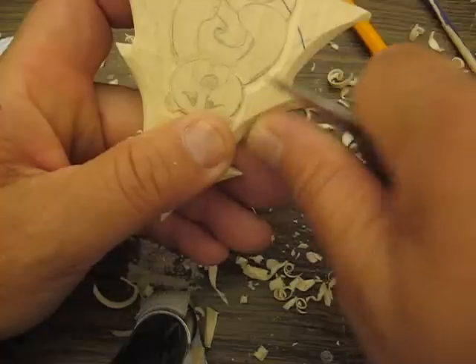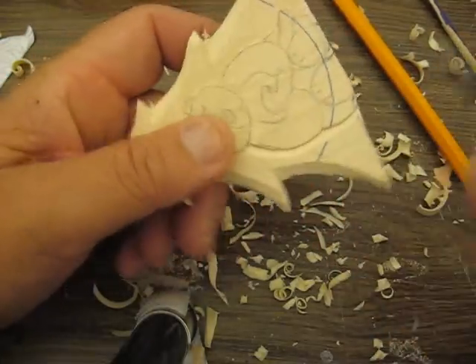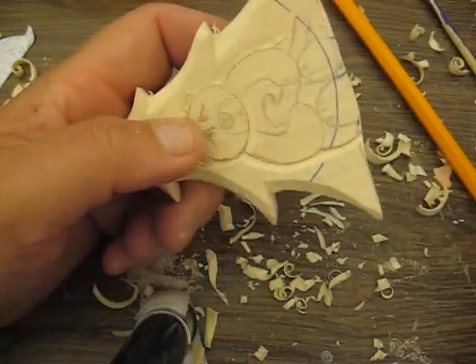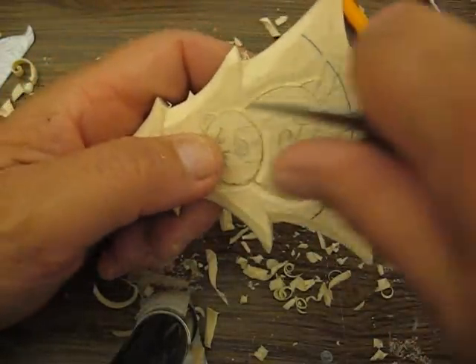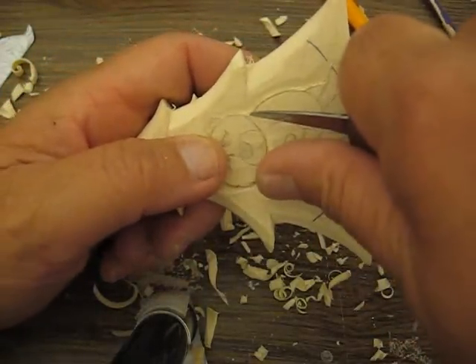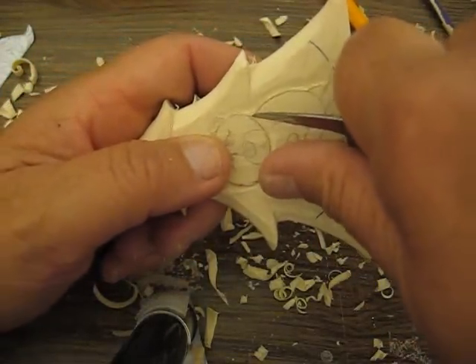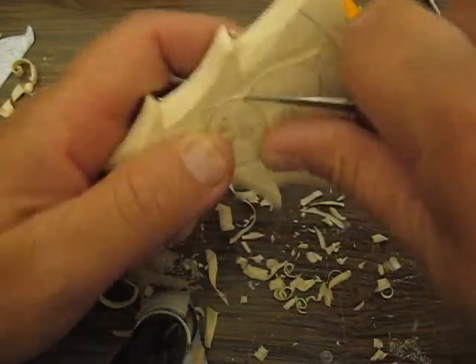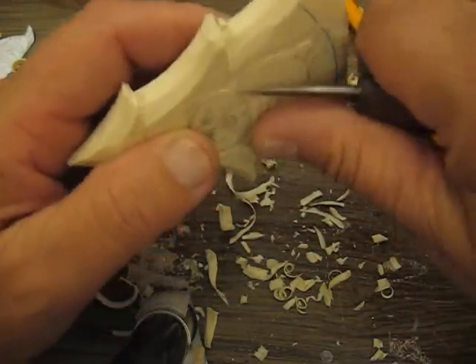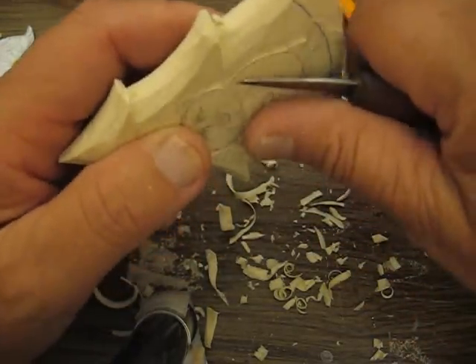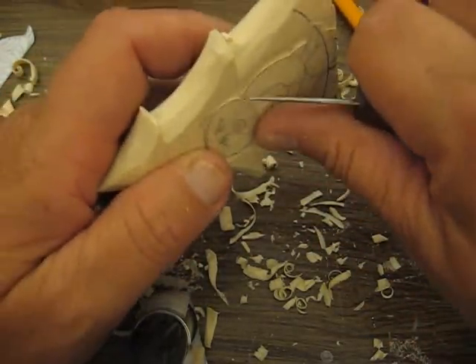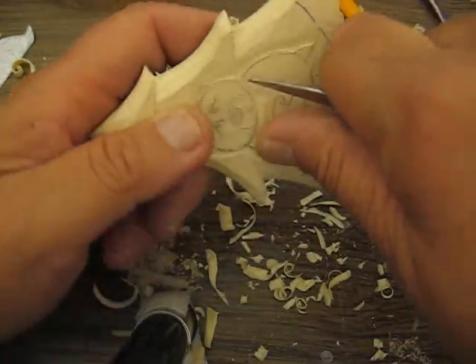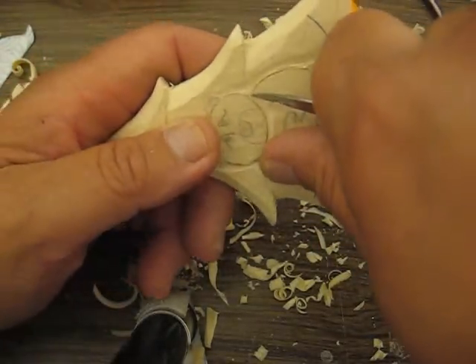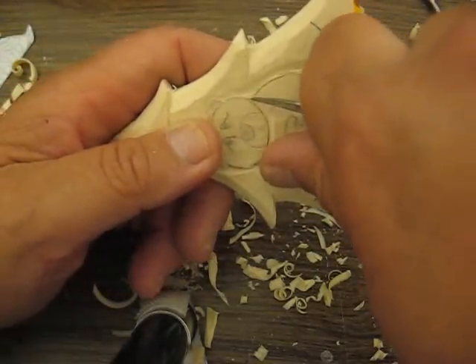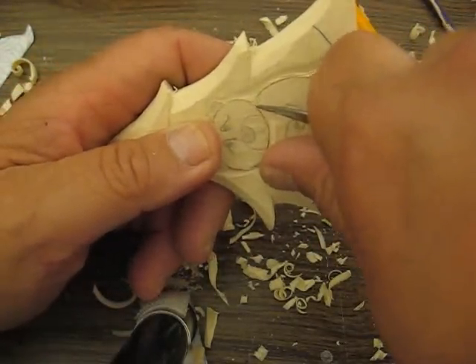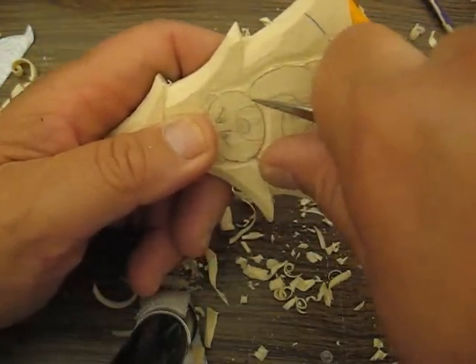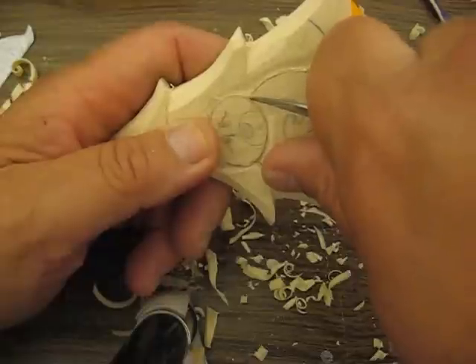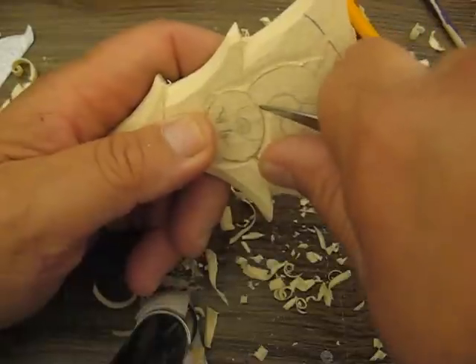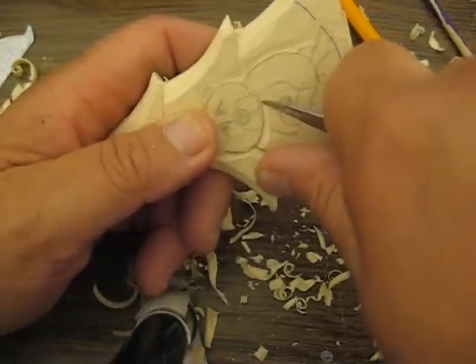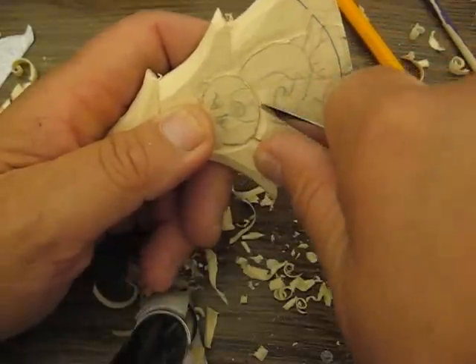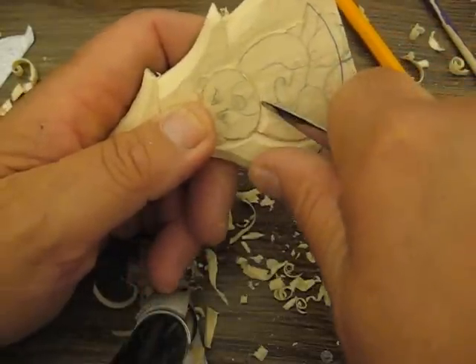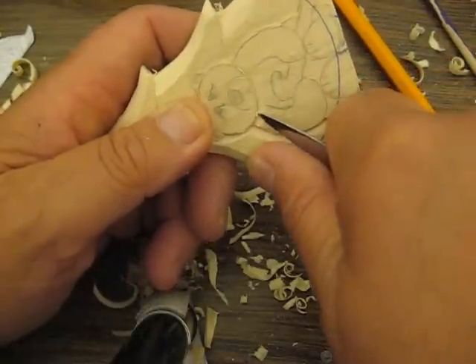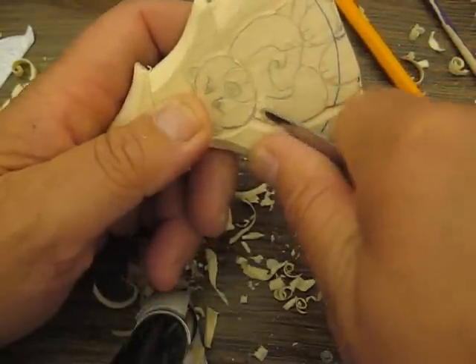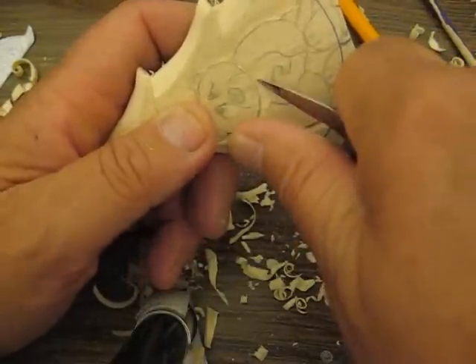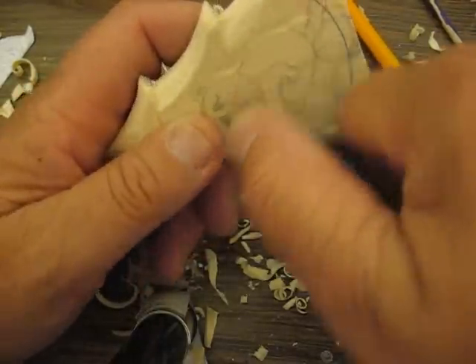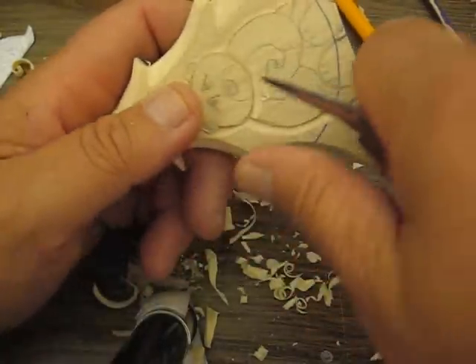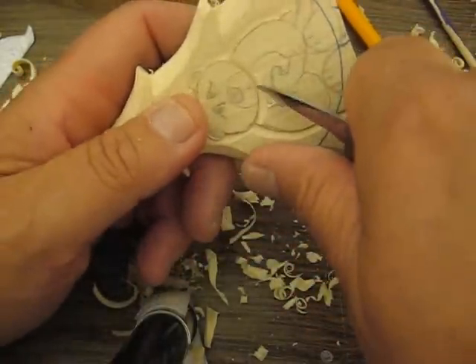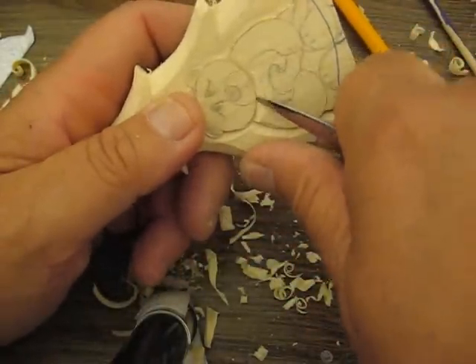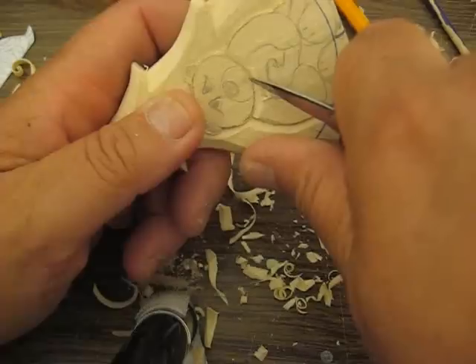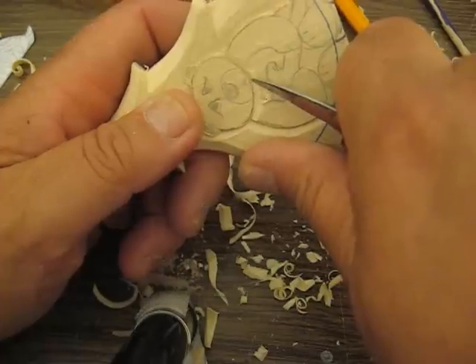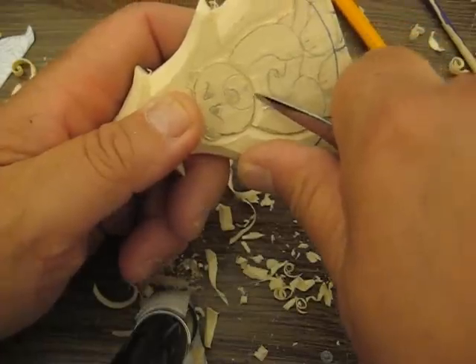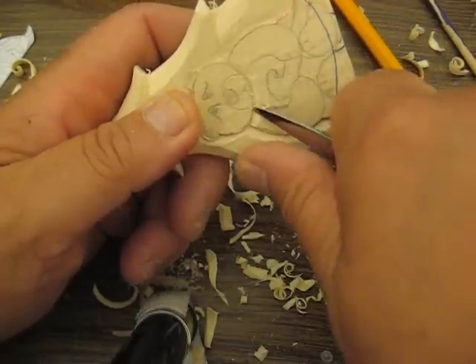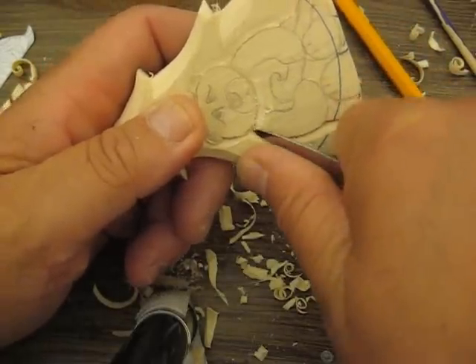This time I'm going to cut it a little bit more at an angle, not so flat. I'm going to bring it up a little bit. And I'm just going to slowly pull that out to give it a little more depth right there.